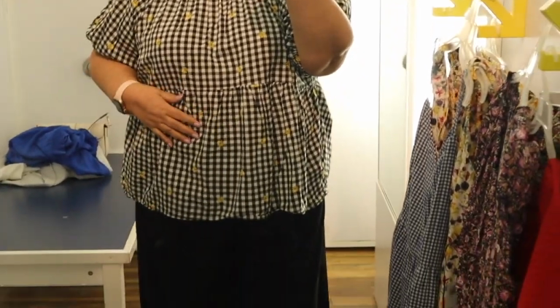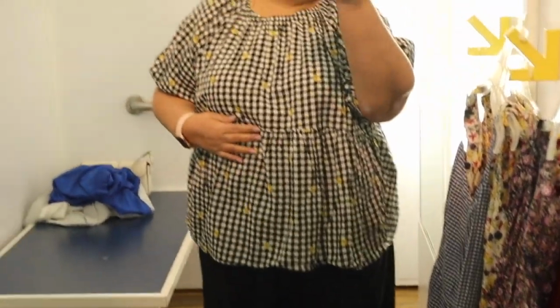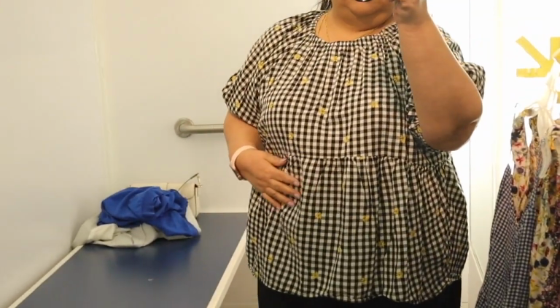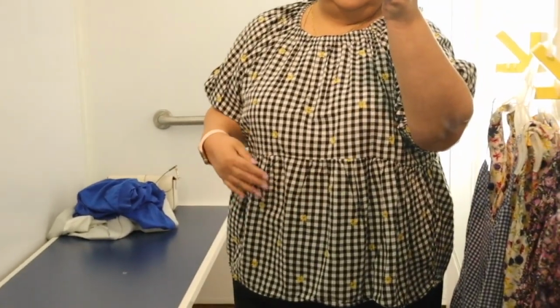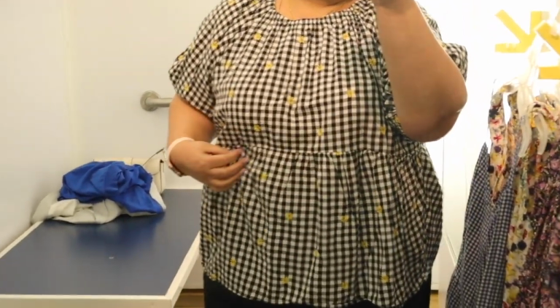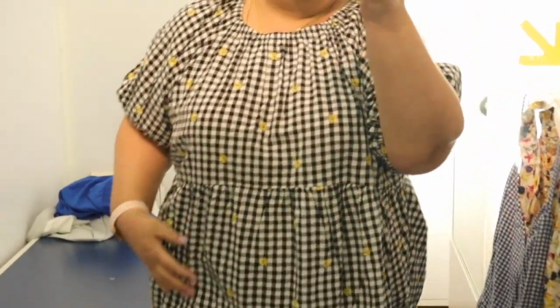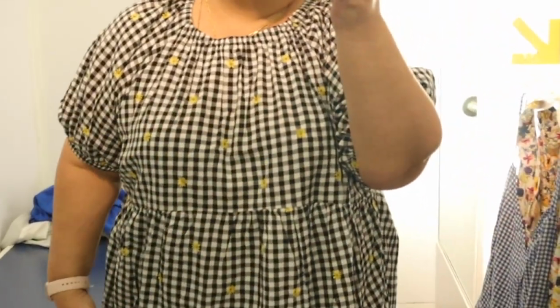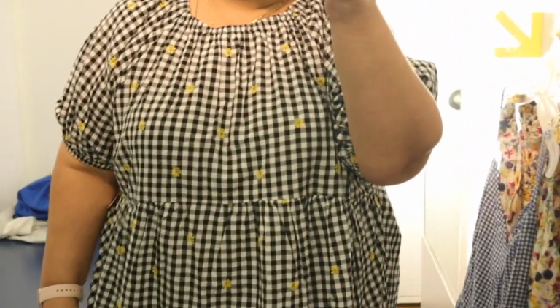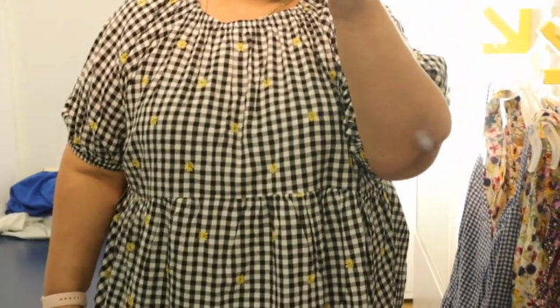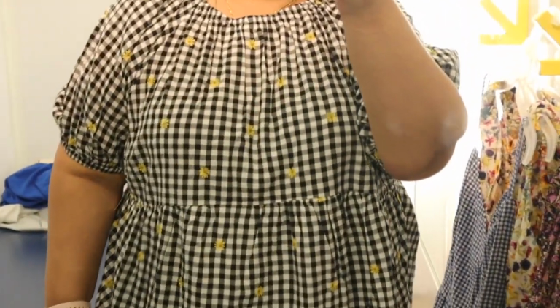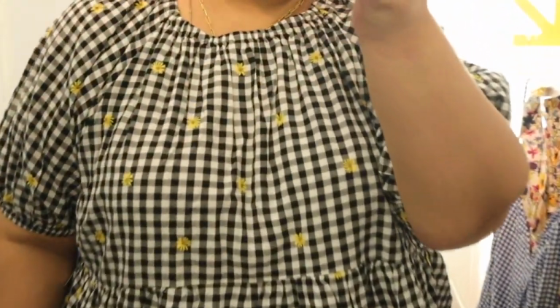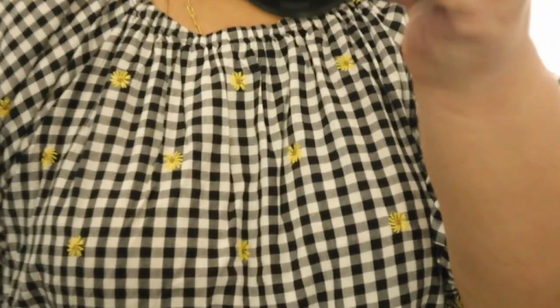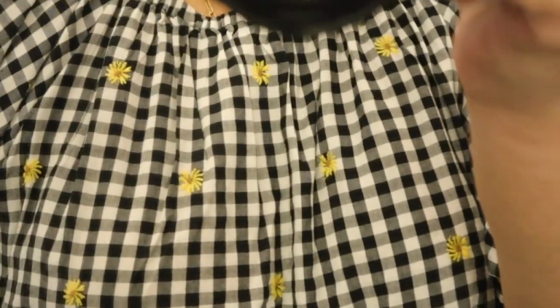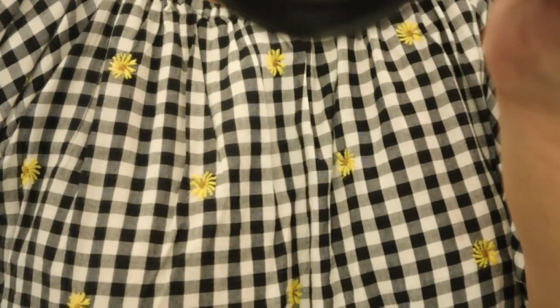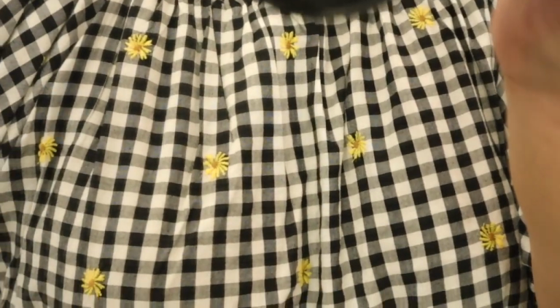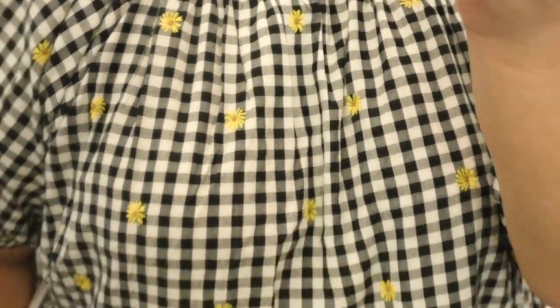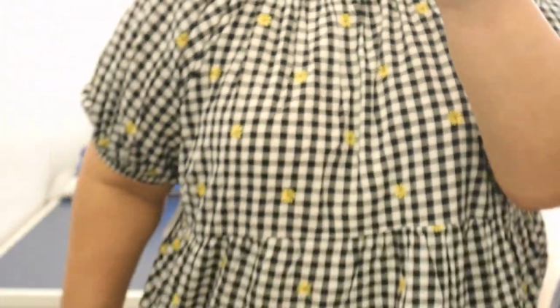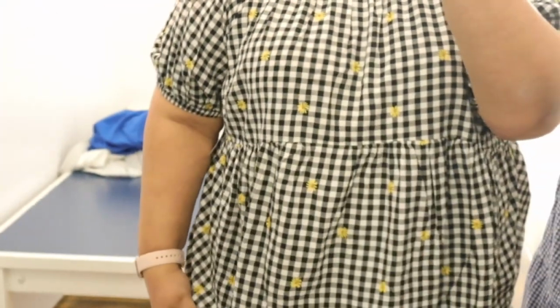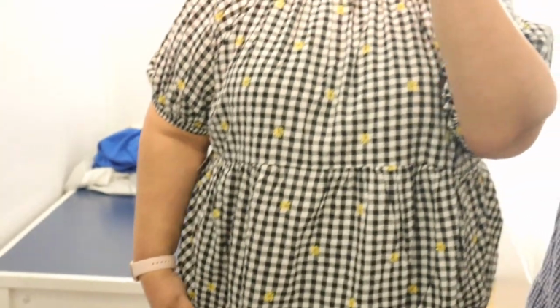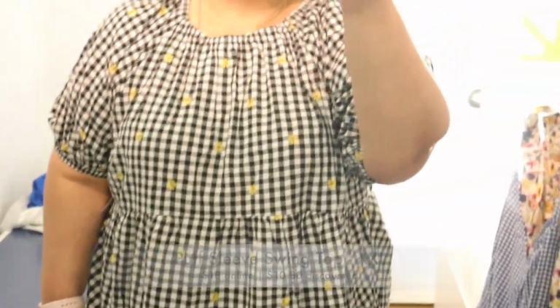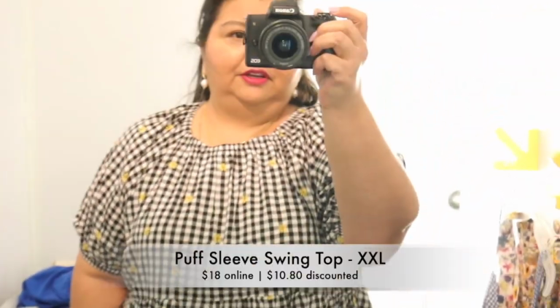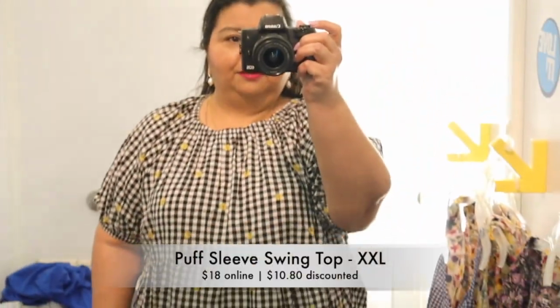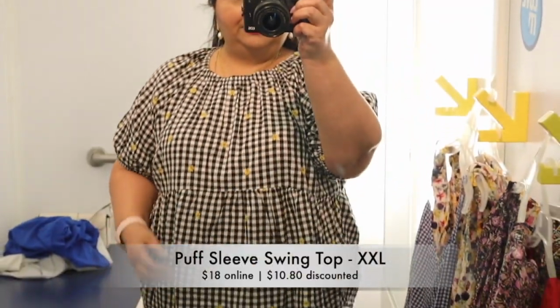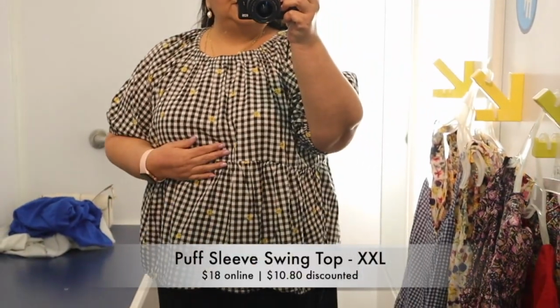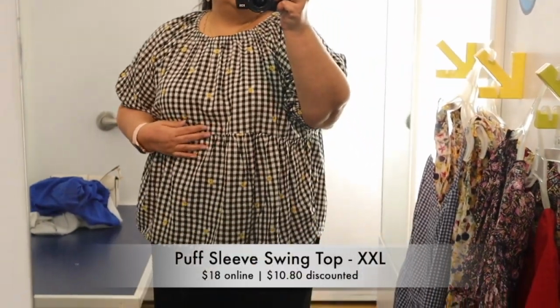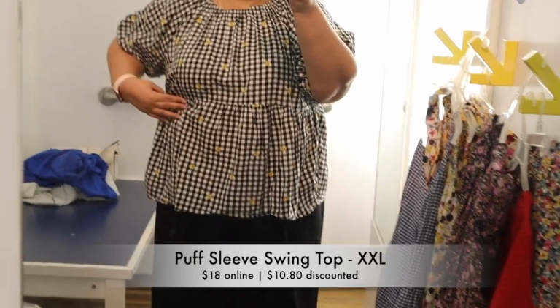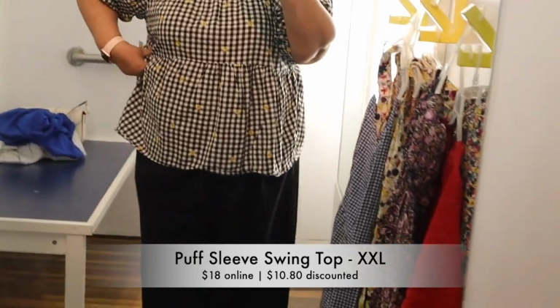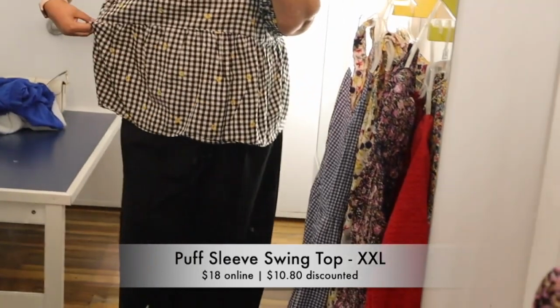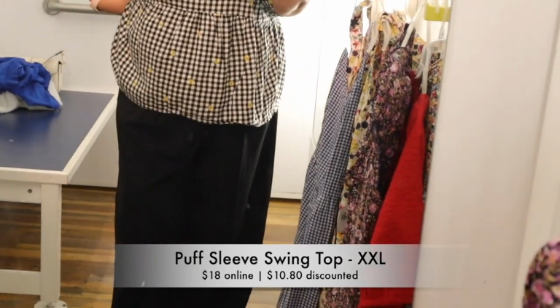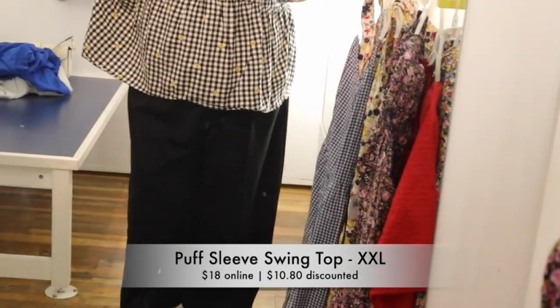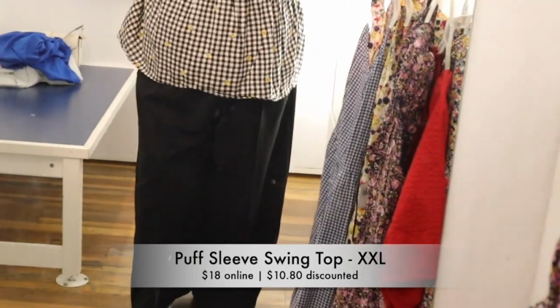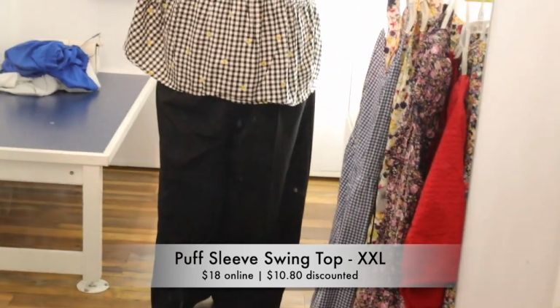I'm going to have to do this in voiceover mode because the background noise in the store was just too loud and the audio was not good at all. Starting out with this little gingham top that I found — it is a puff sleeve swing top.